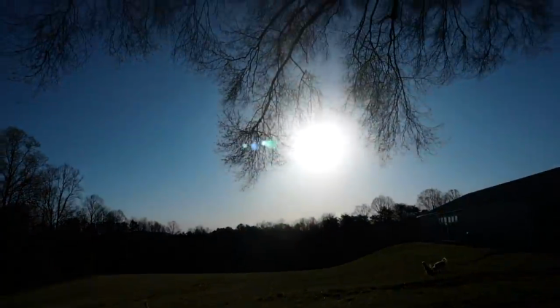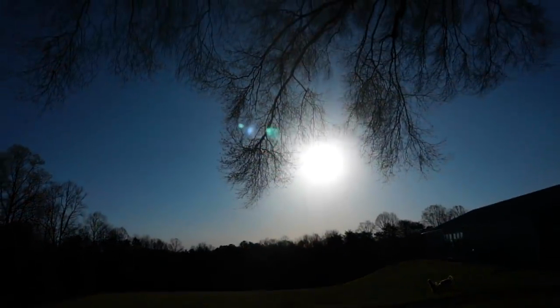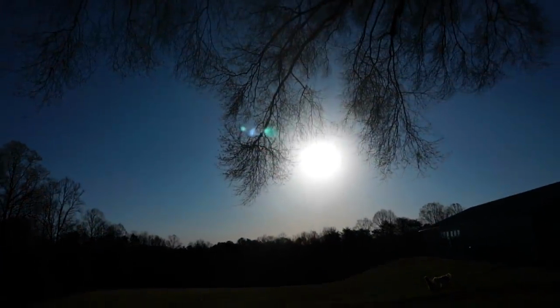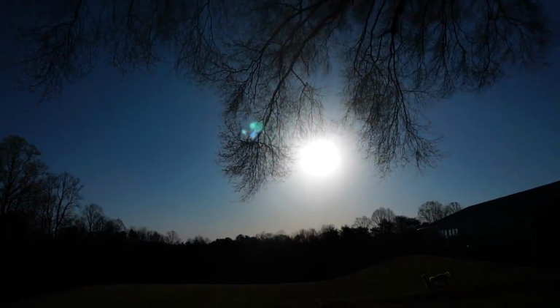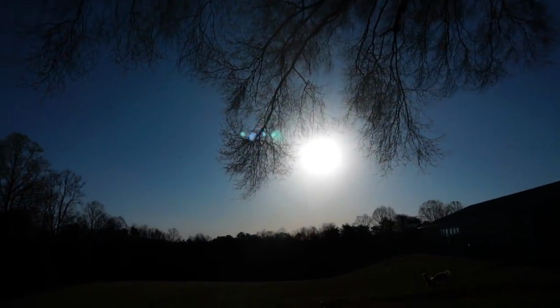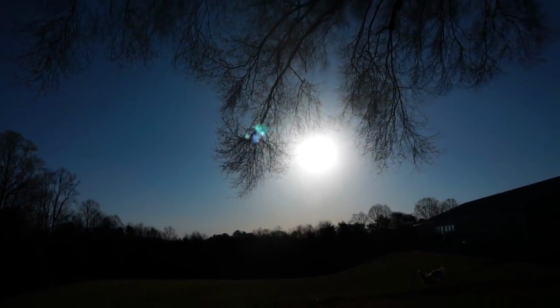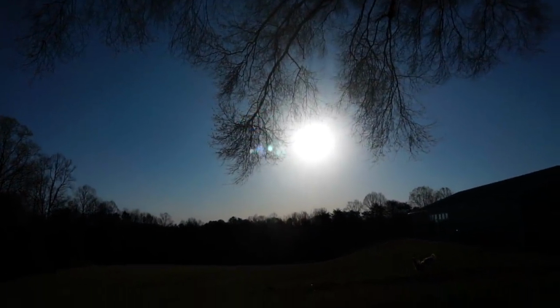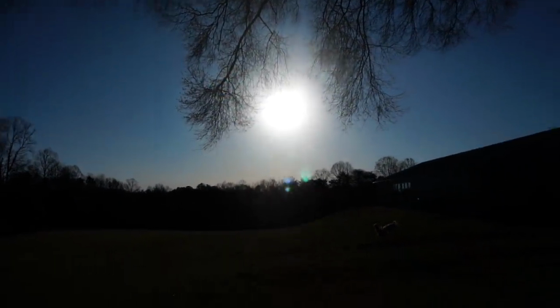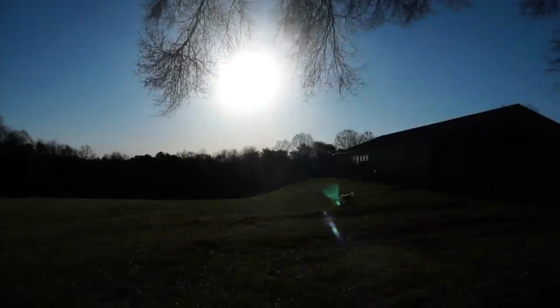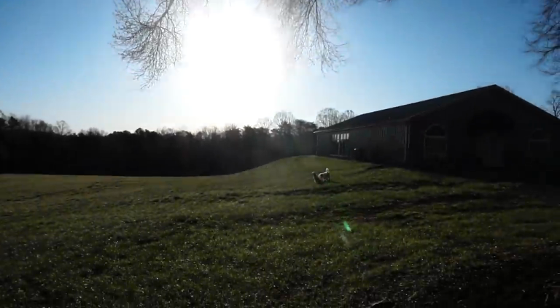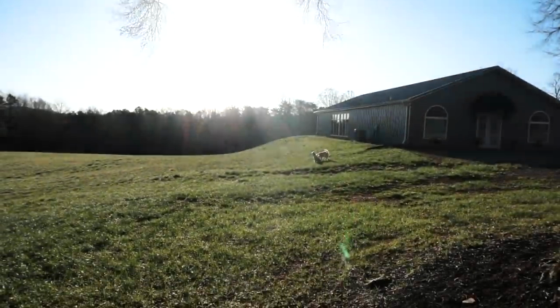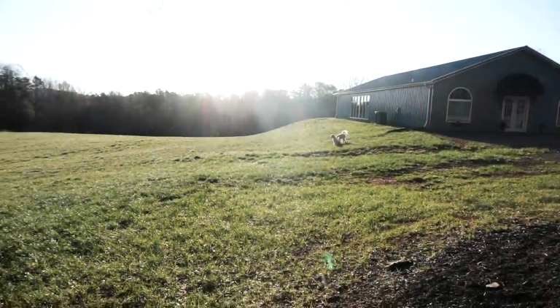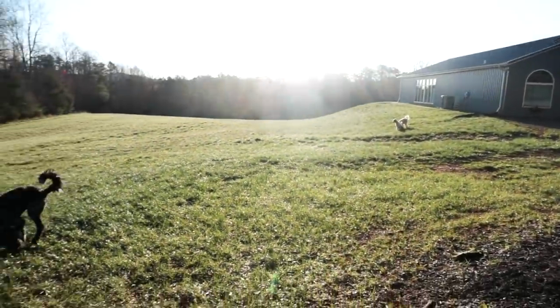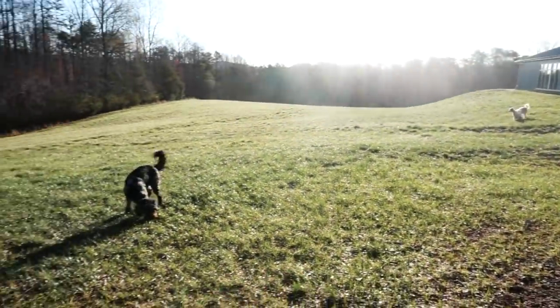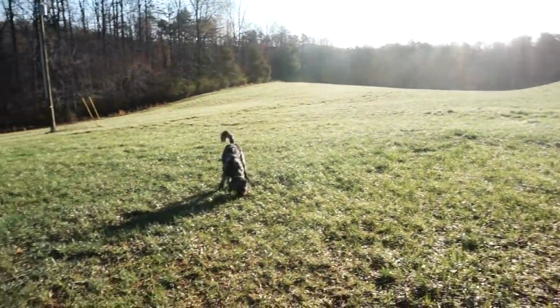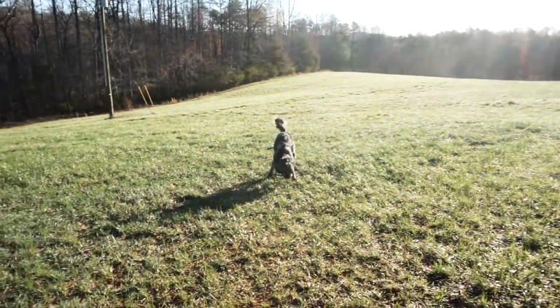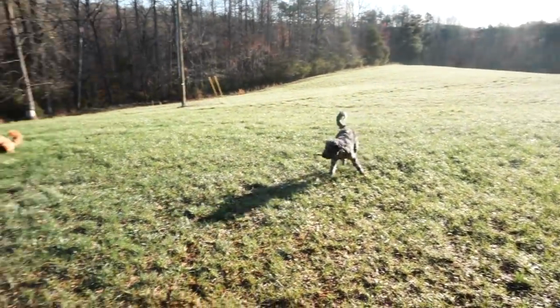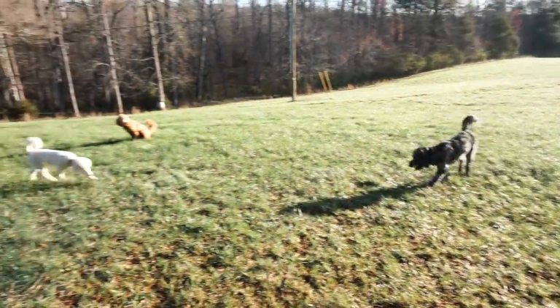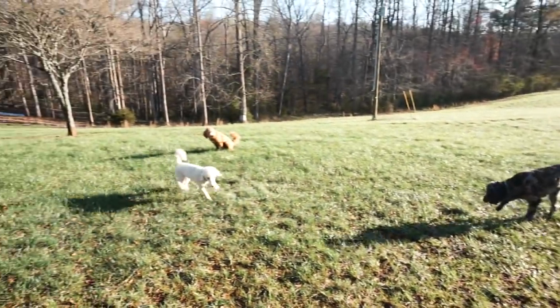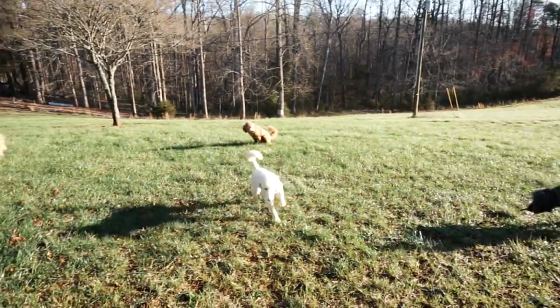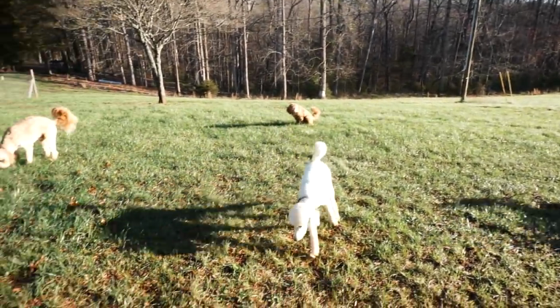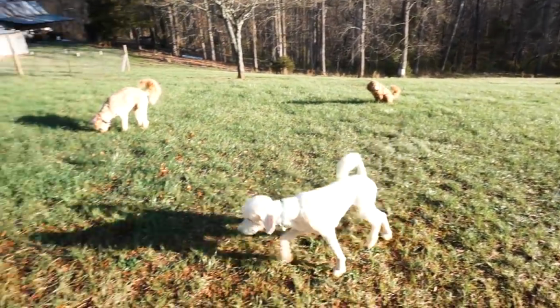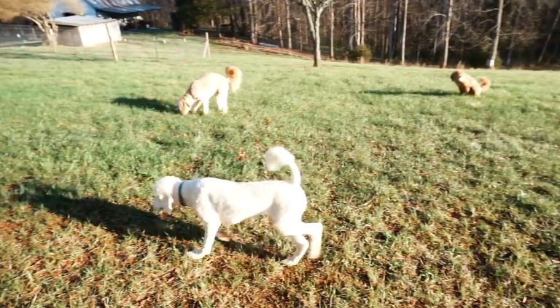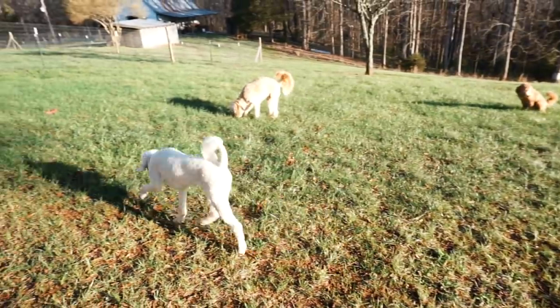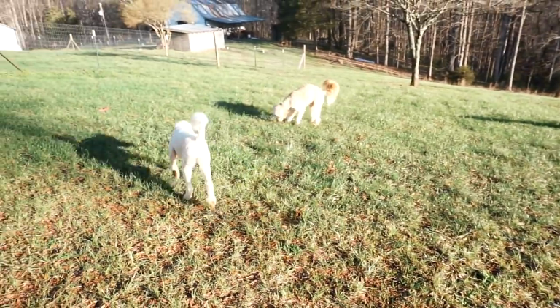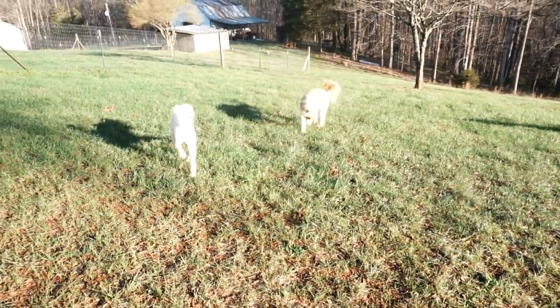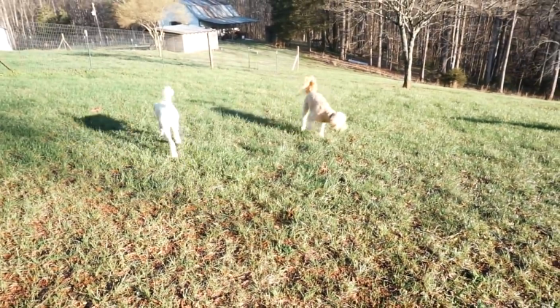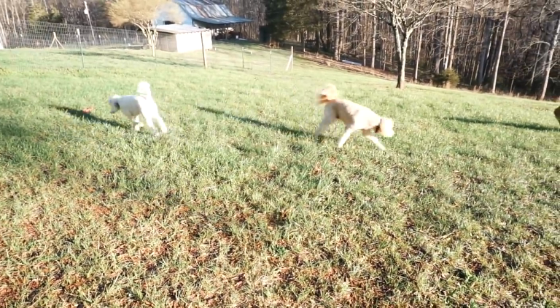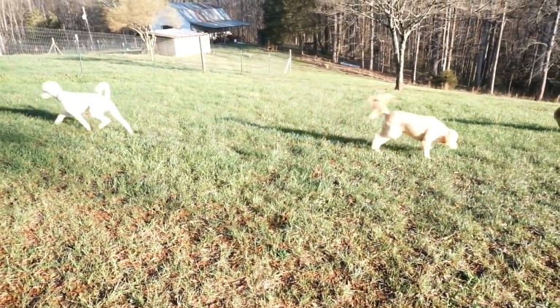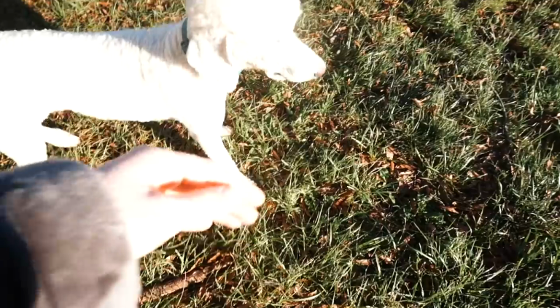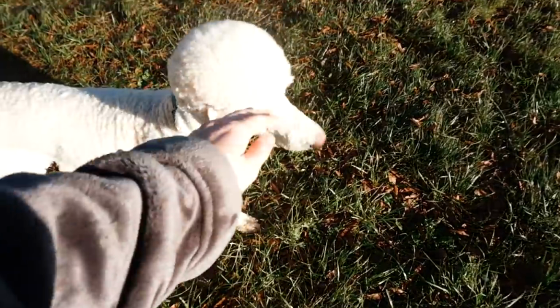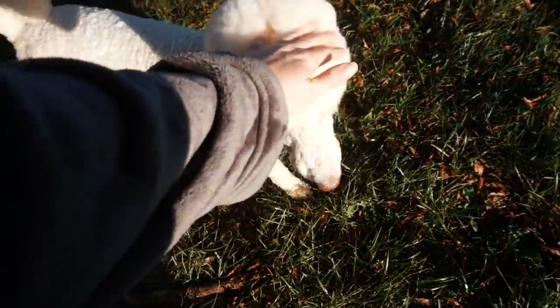There's something so beautiful and refreshing about morning time with the dogs. It's just so nice to get outside, get some fresh air, give some scratches, and really start the day off right.